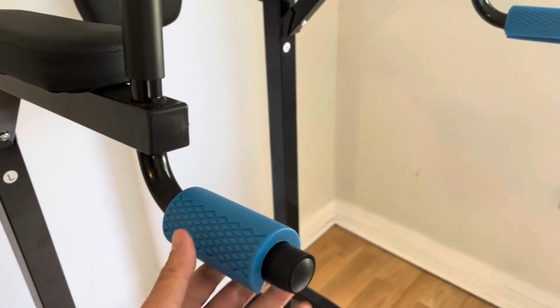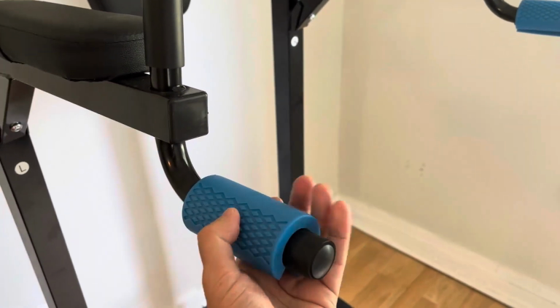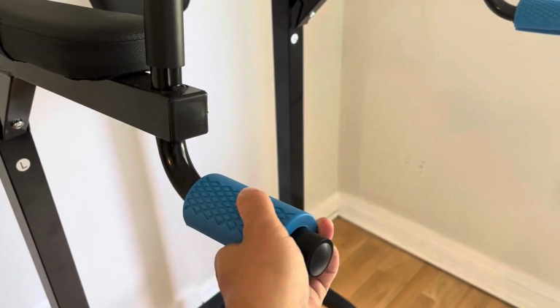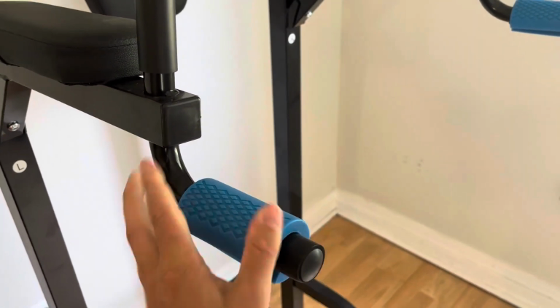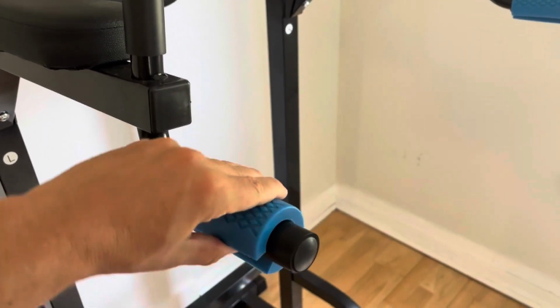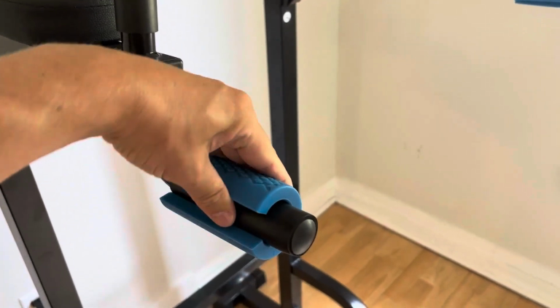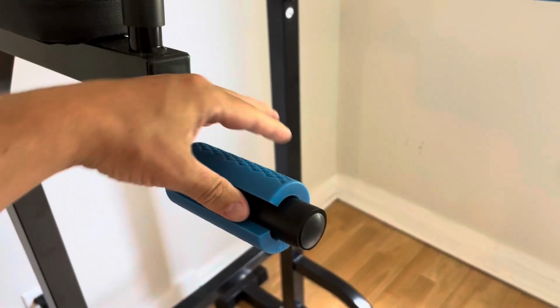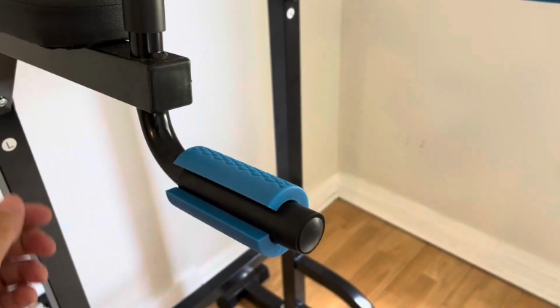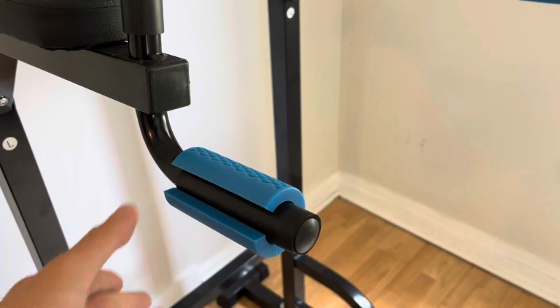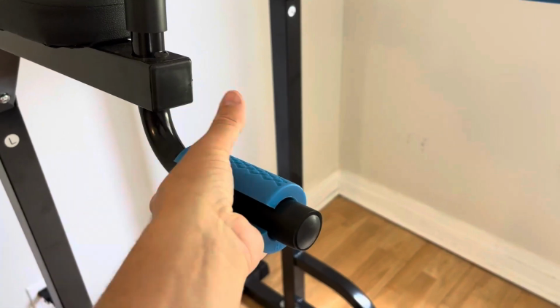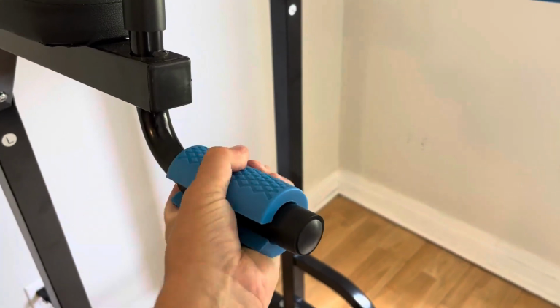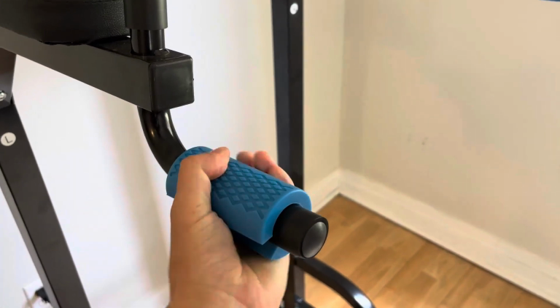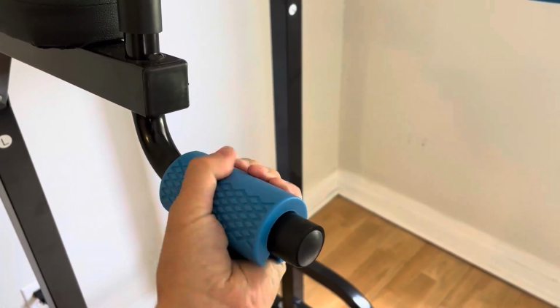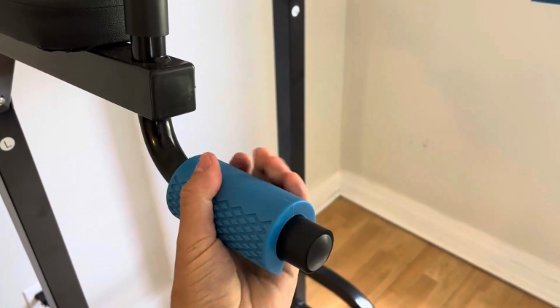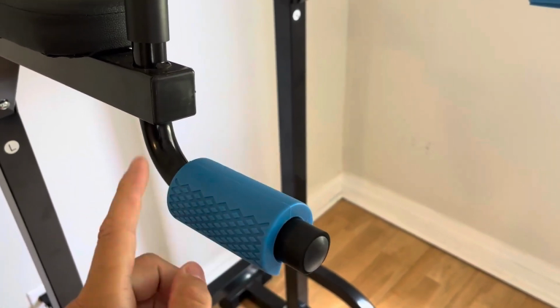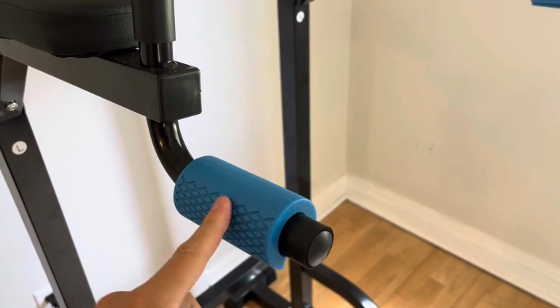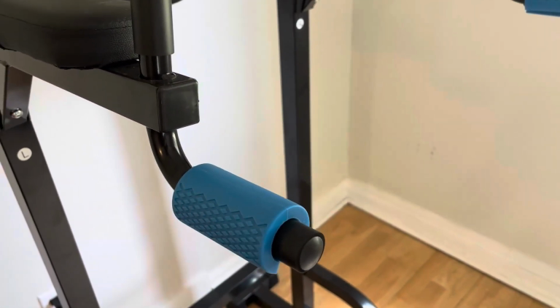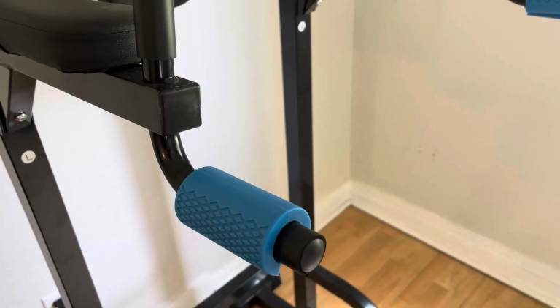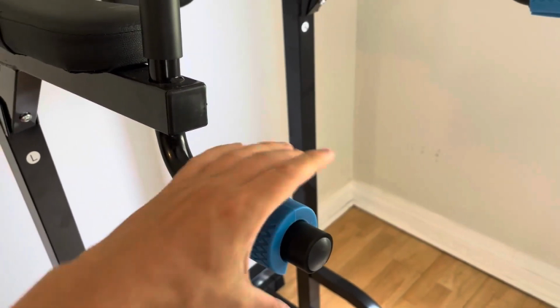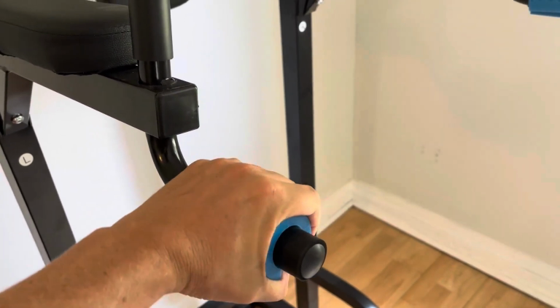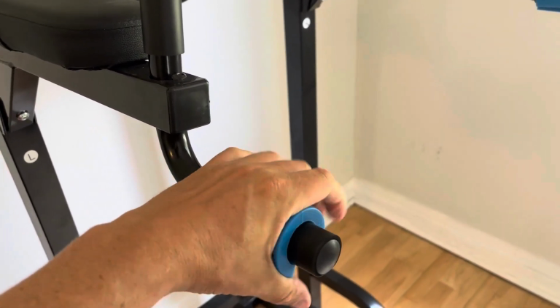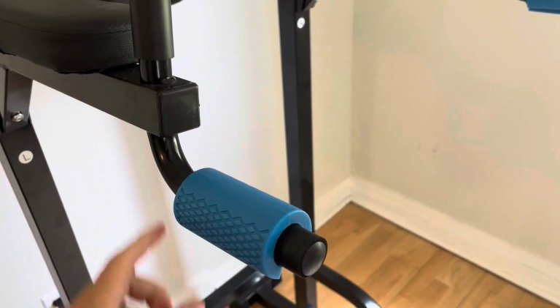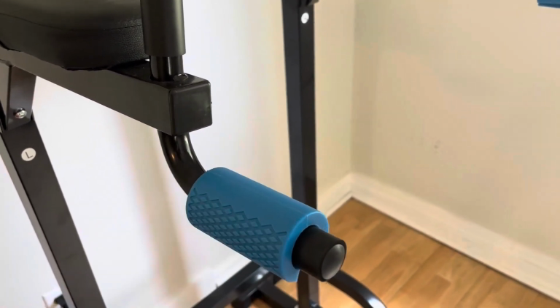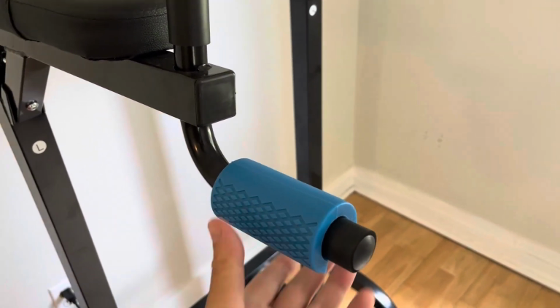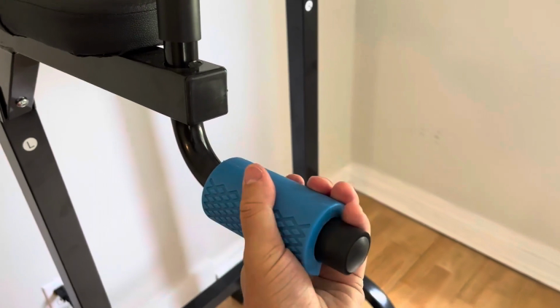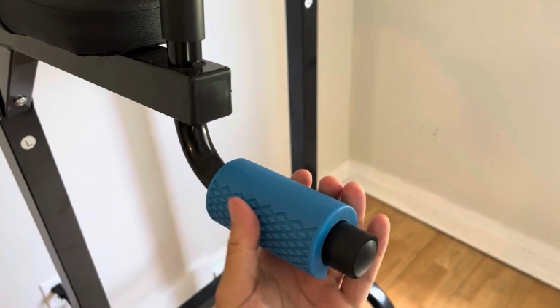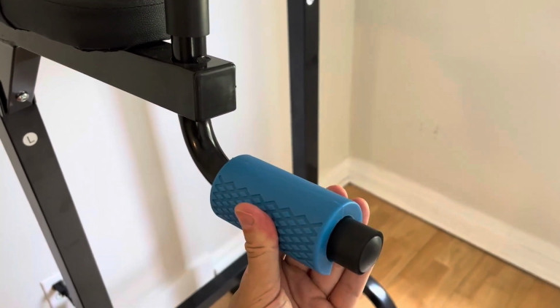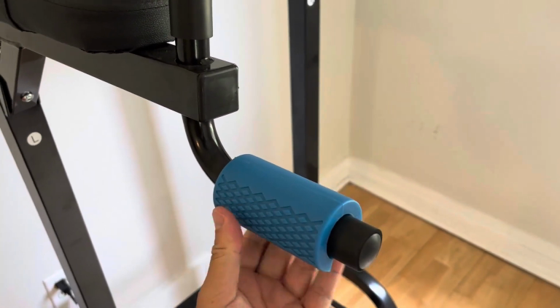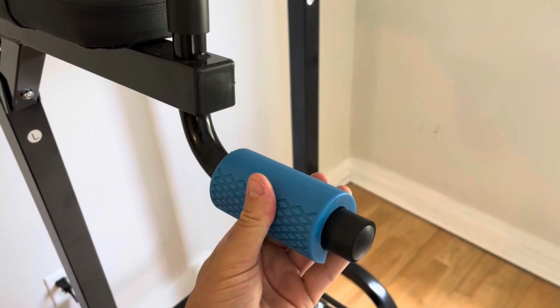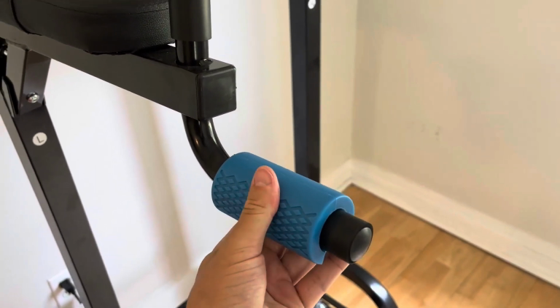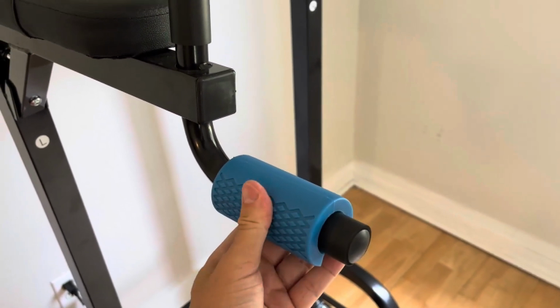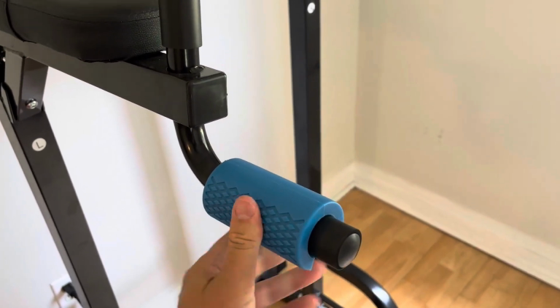First of all, it's really easy to set up — I just slip it right on, and it seals super high quality, super durable. I've had it for a long time now, it hasn't had any wear and tear at all. Works really, really well.